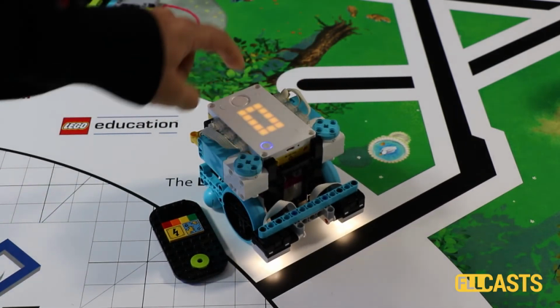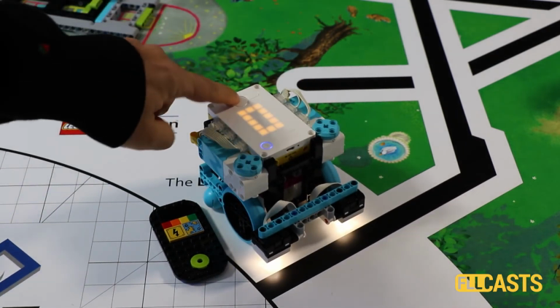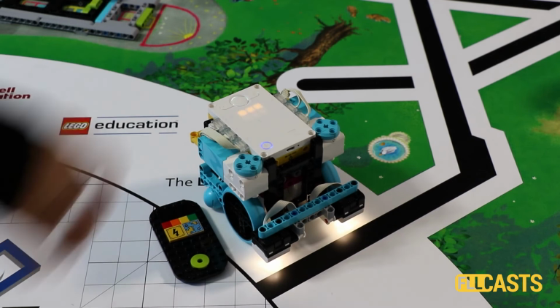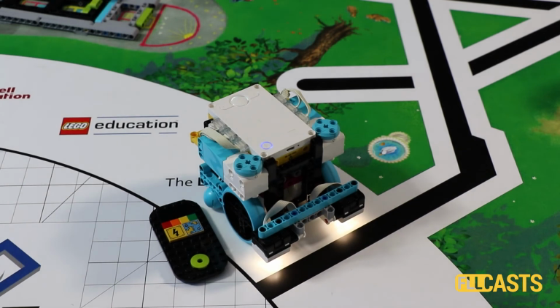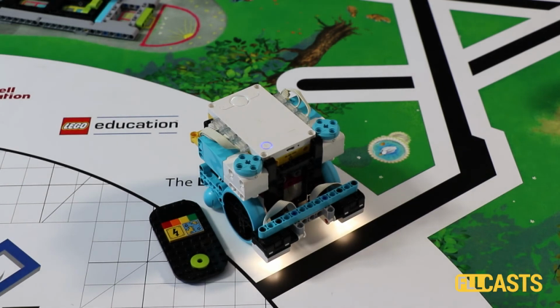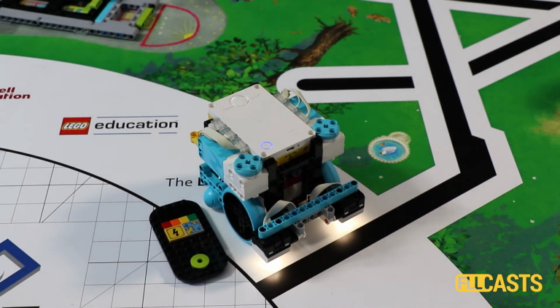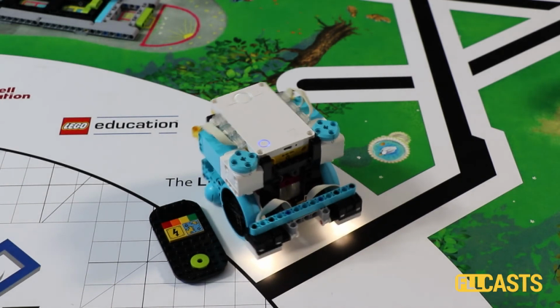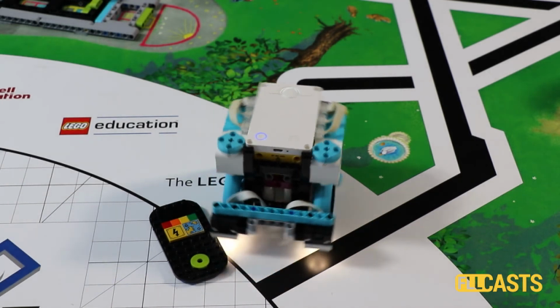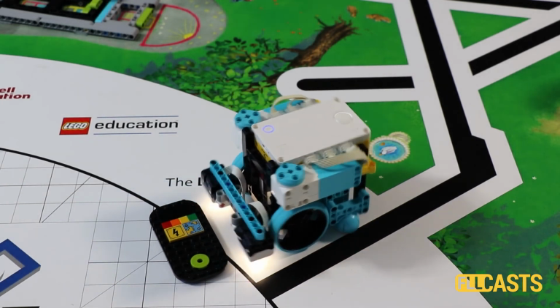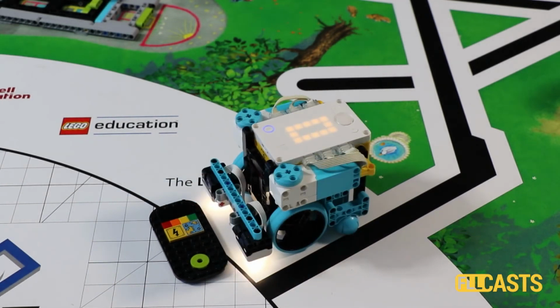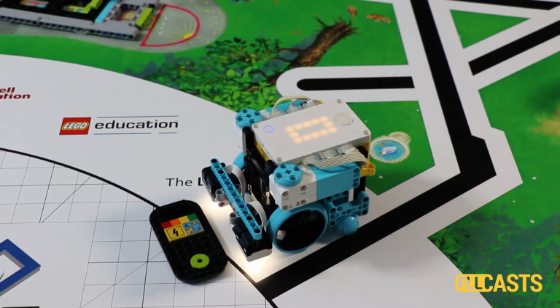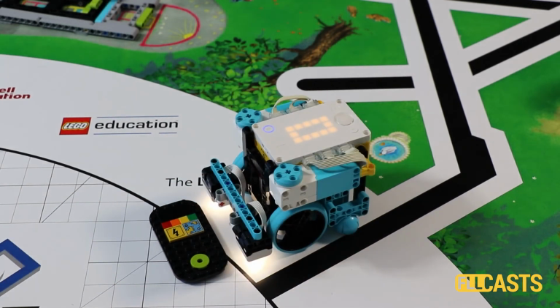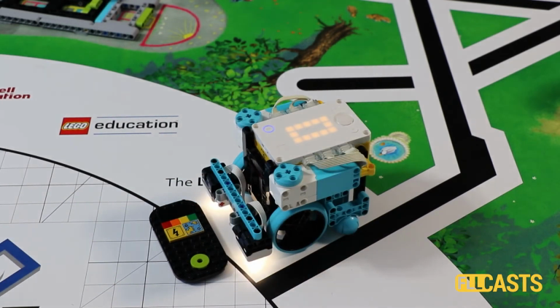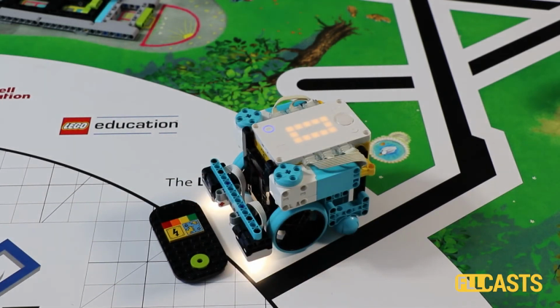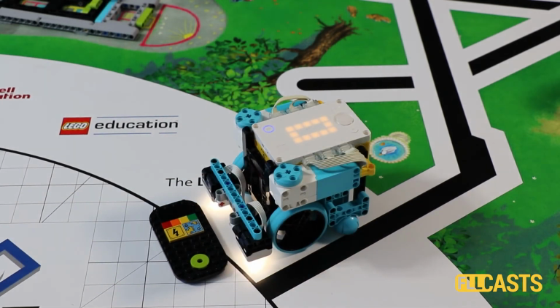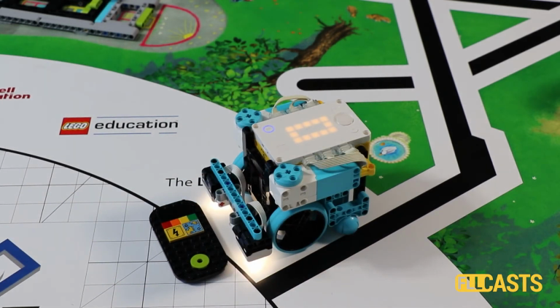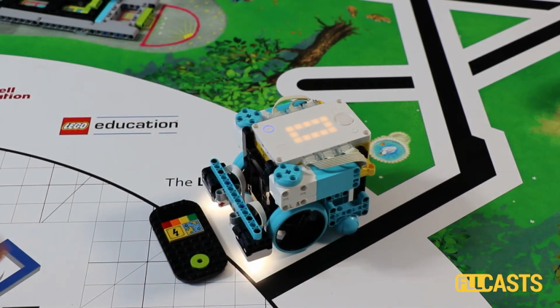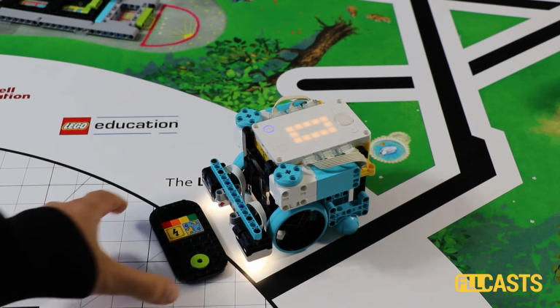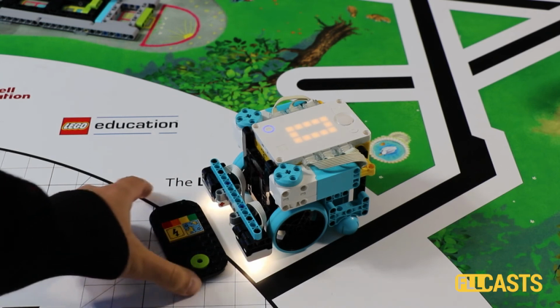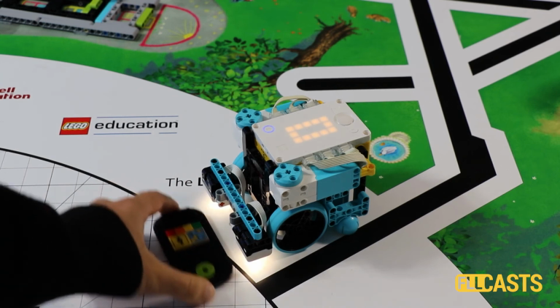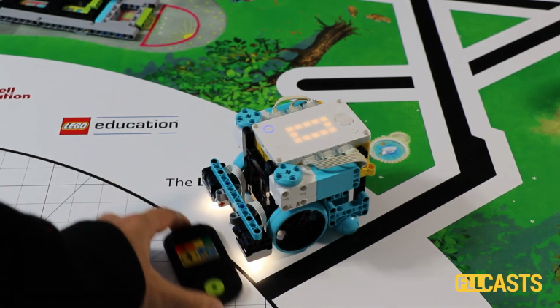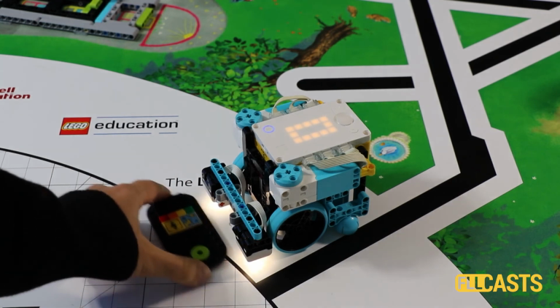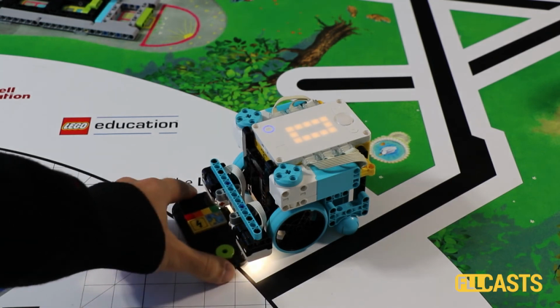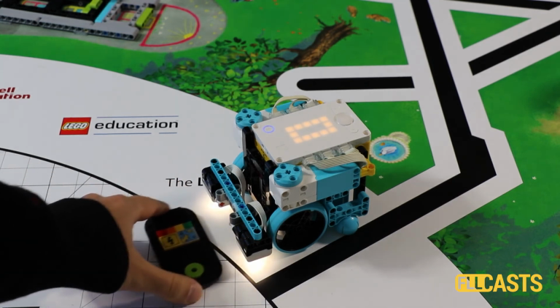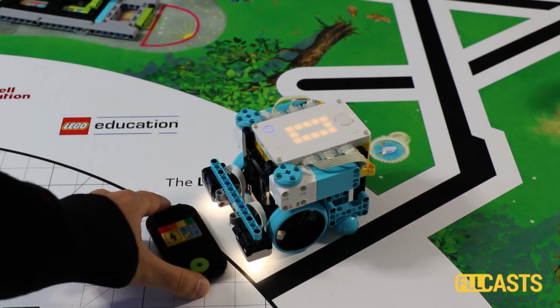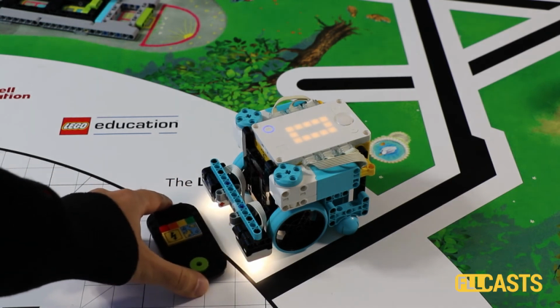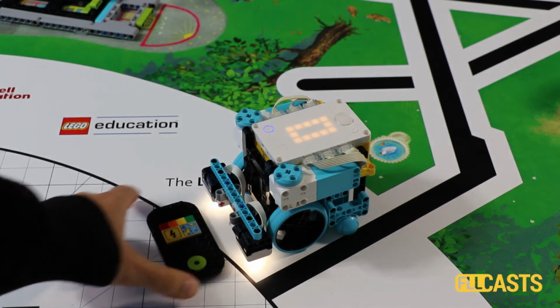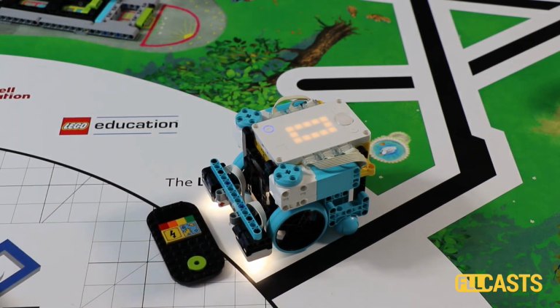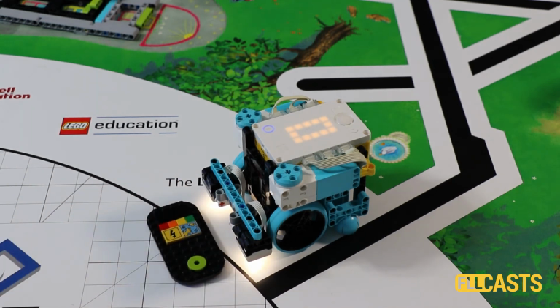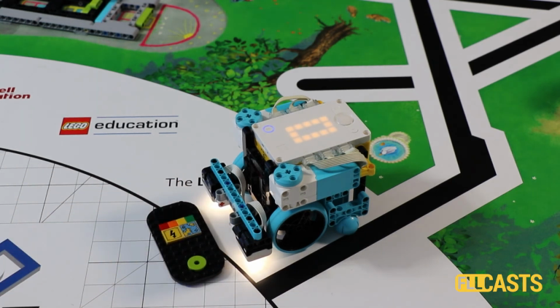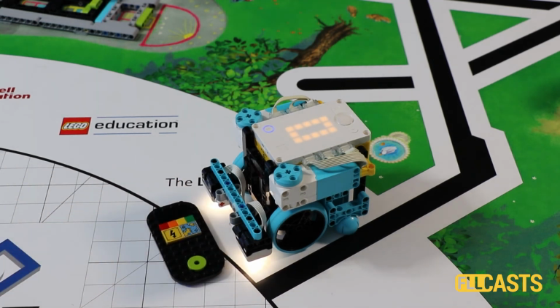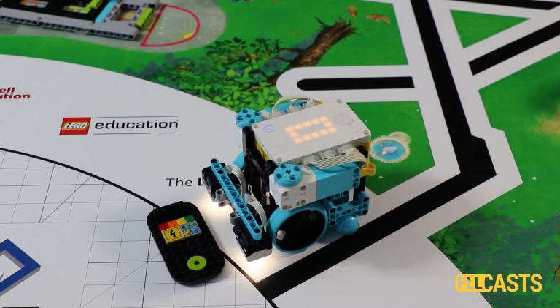You can check out the previous tutorial with the explanation of how exactly we program the robot. As an end result, I could say that we have a pretty consistent behavior of the robot.